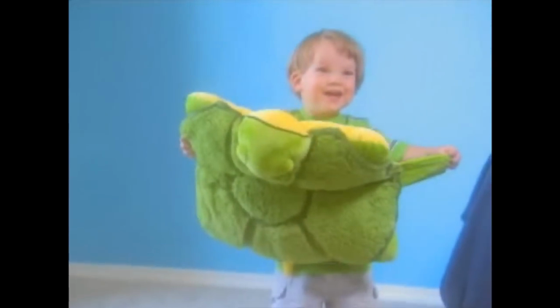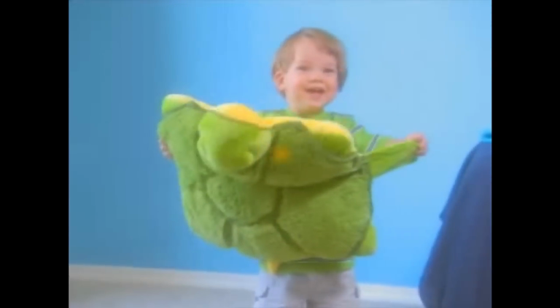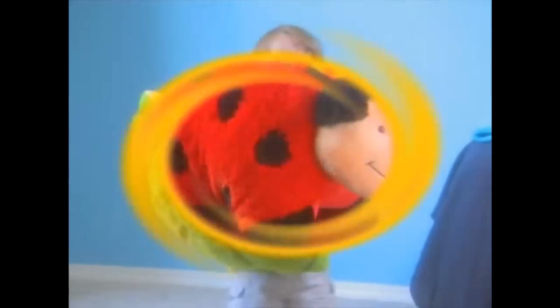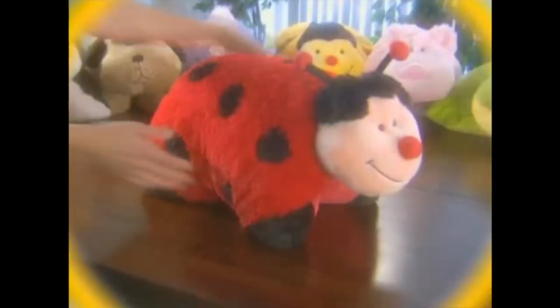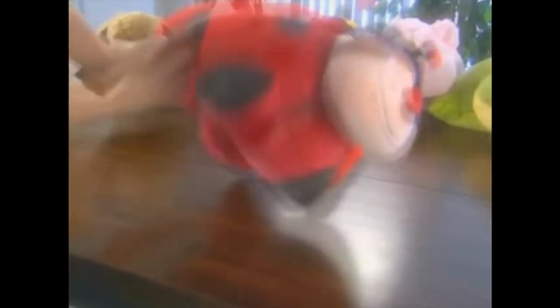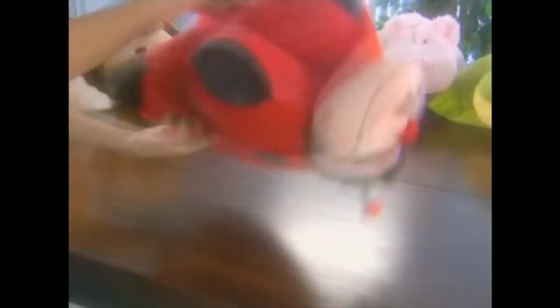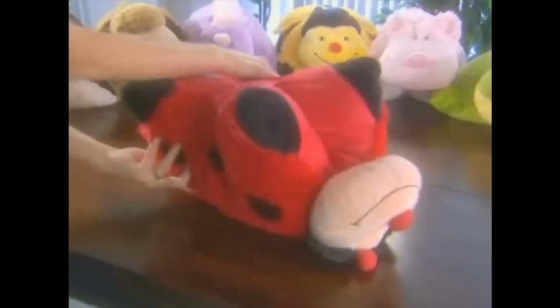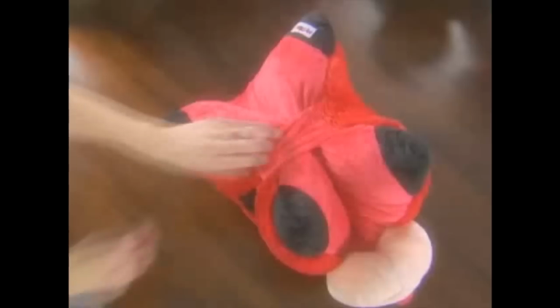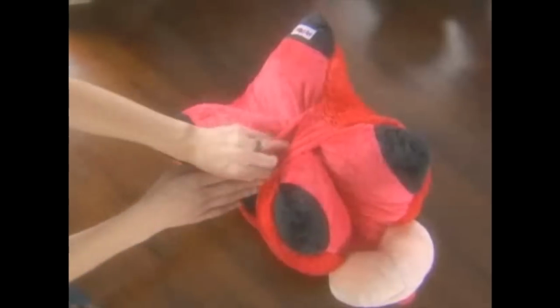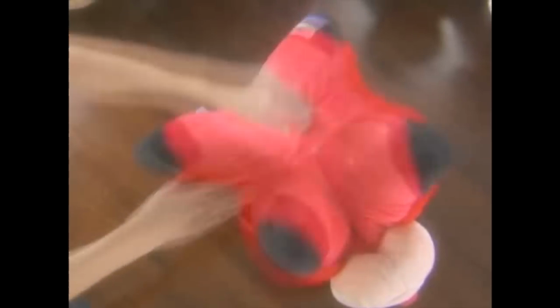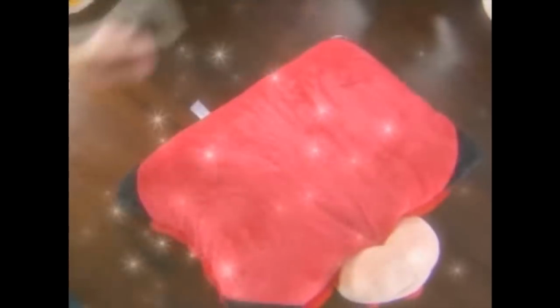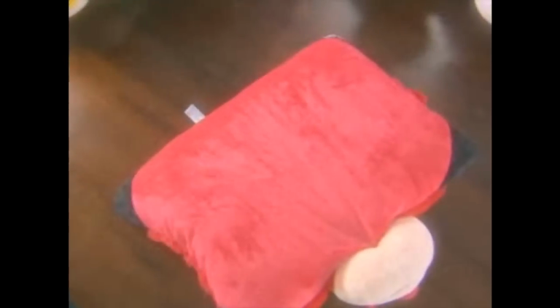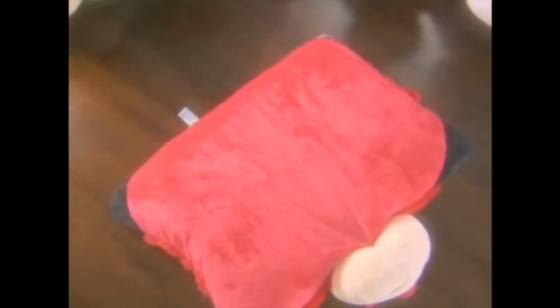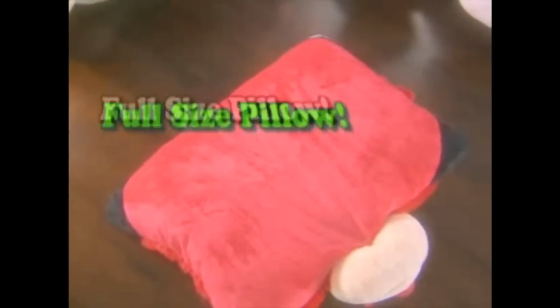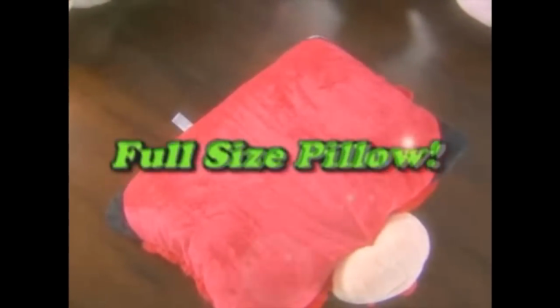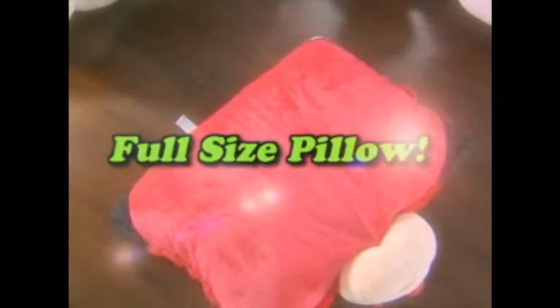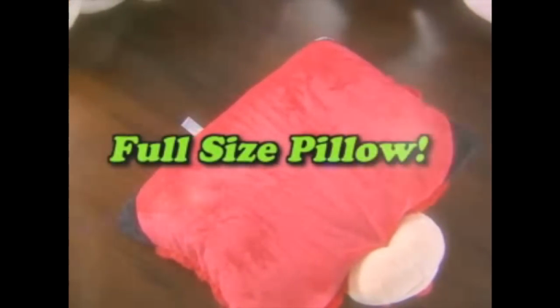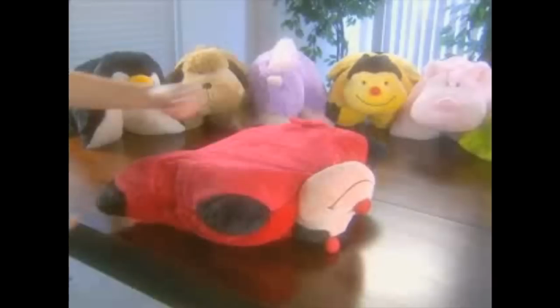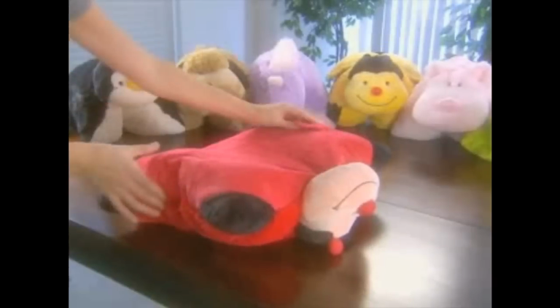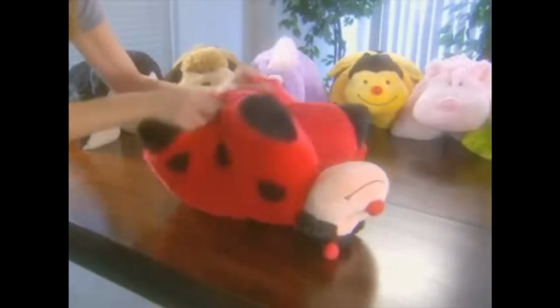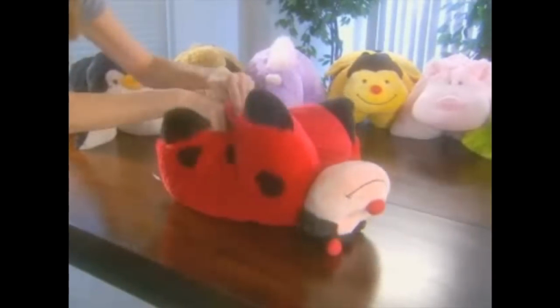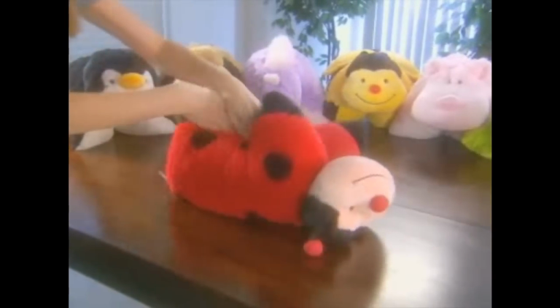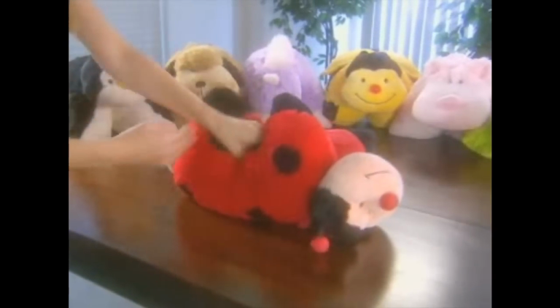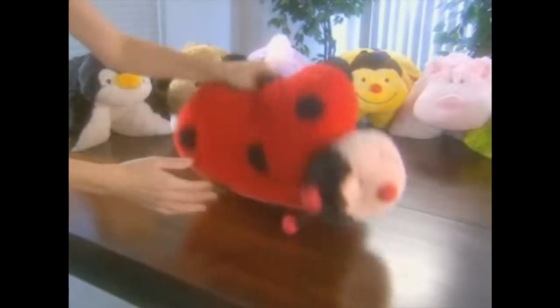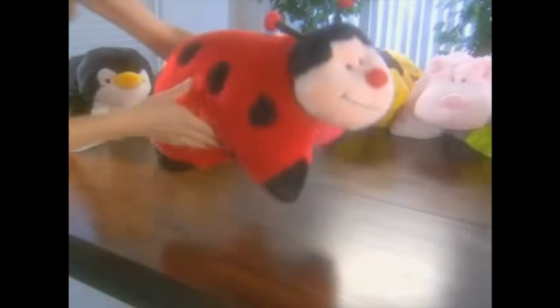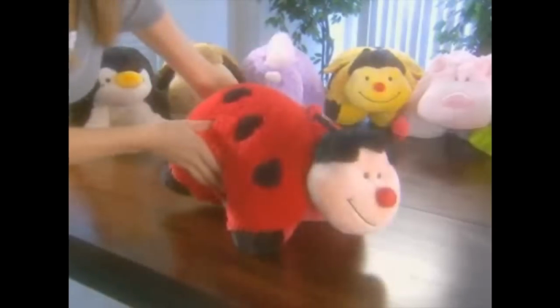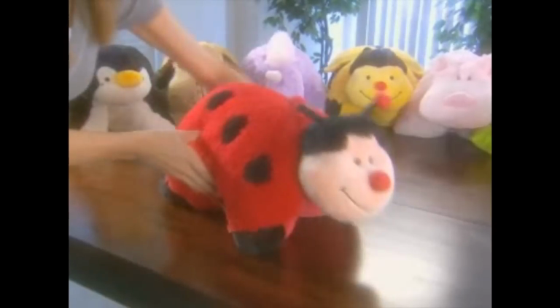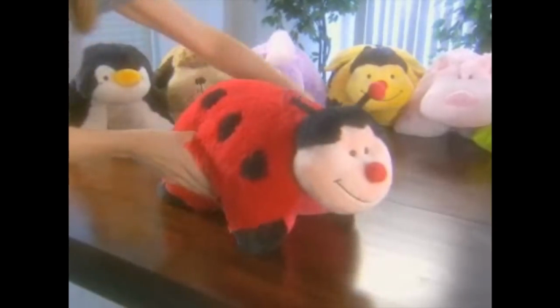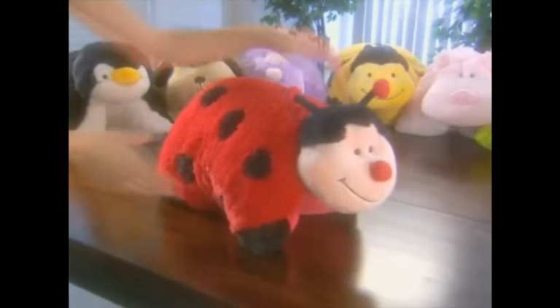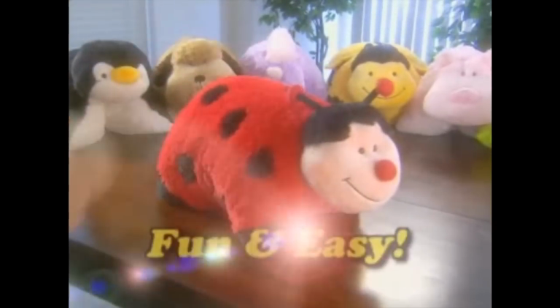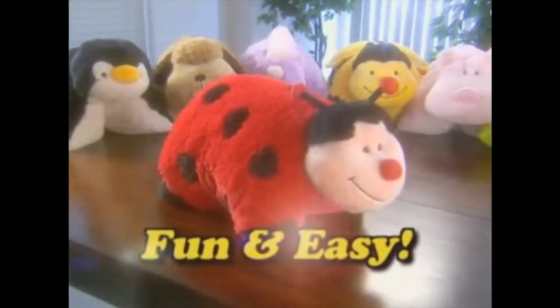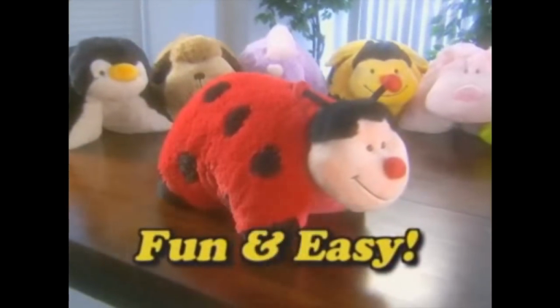It's a pillow! You simply undo the hook-and-loop strap and the pet pops open into a full-size pillow. Just fold it up, reattach the hook-and-loop, and it's back to a cuddly animal. It's fun and easy.